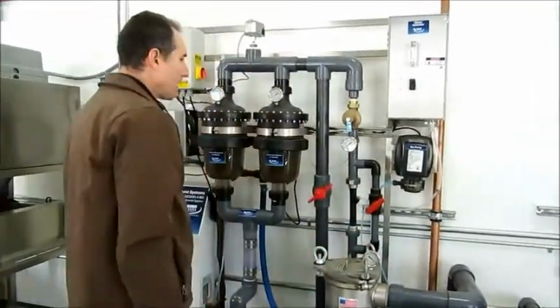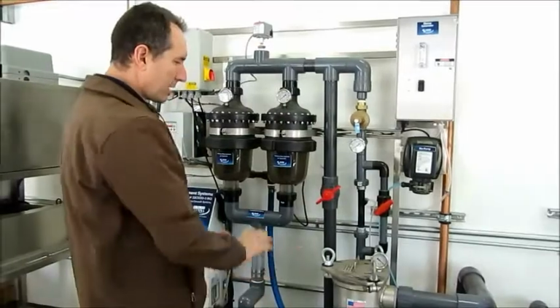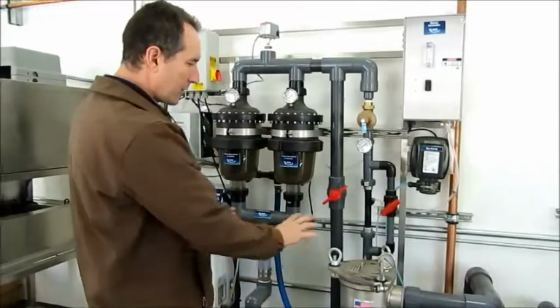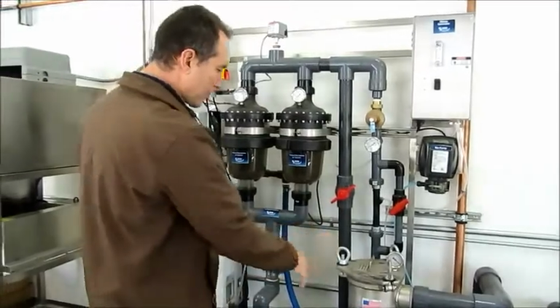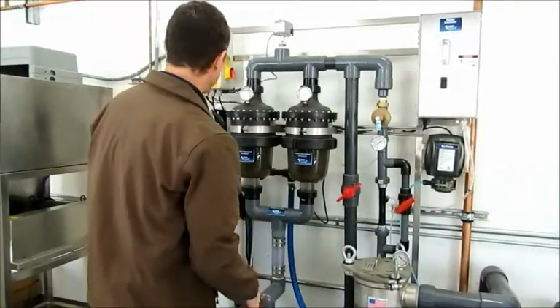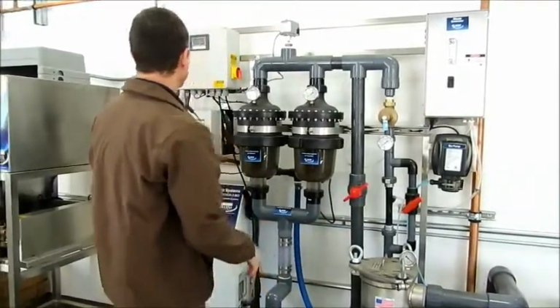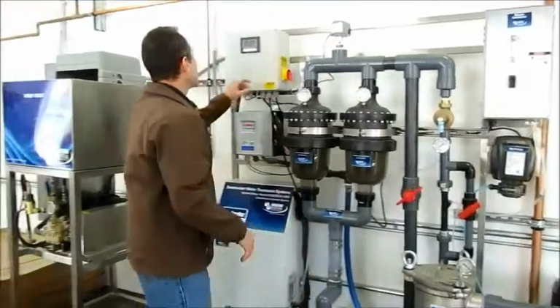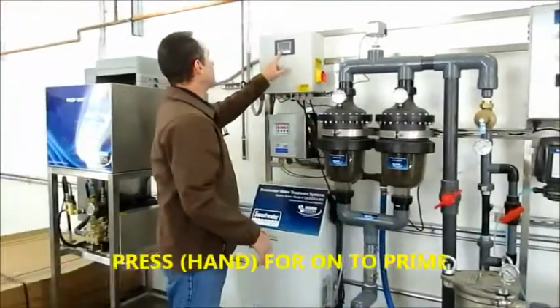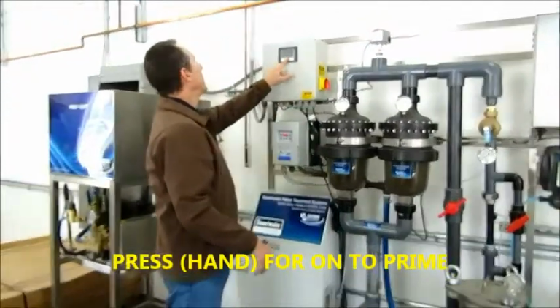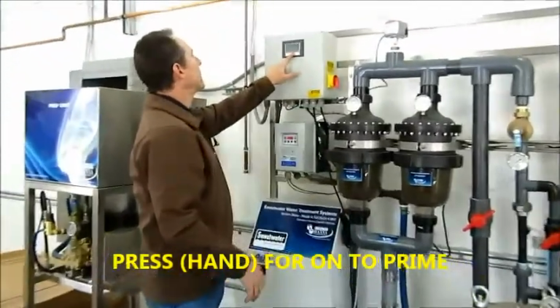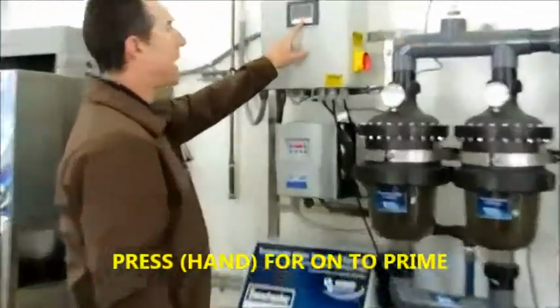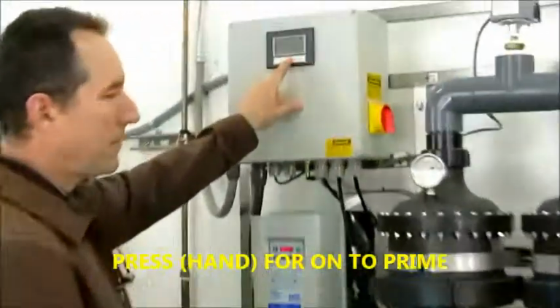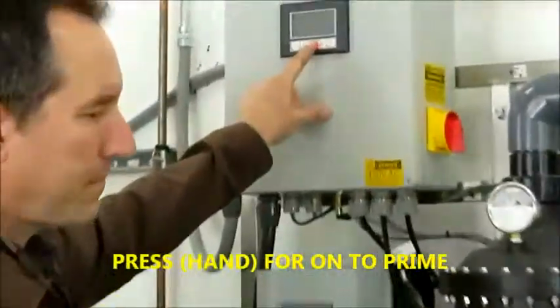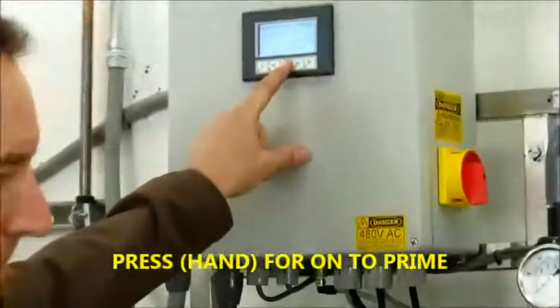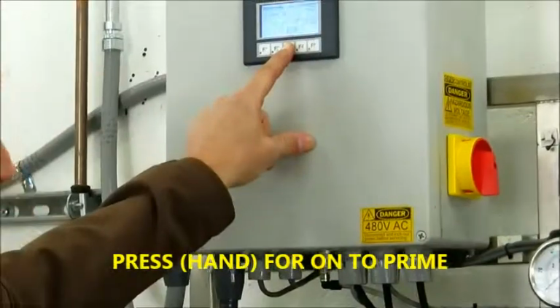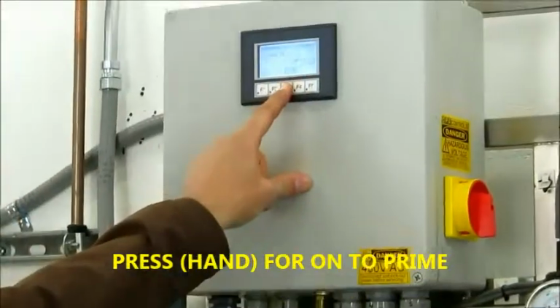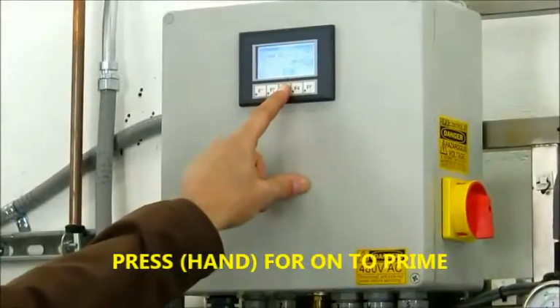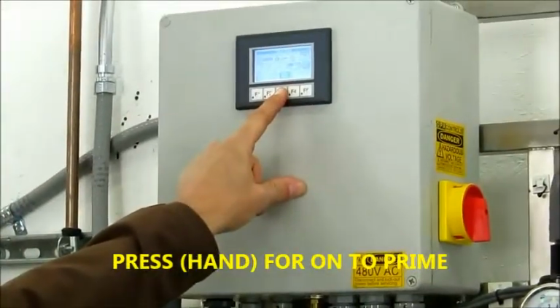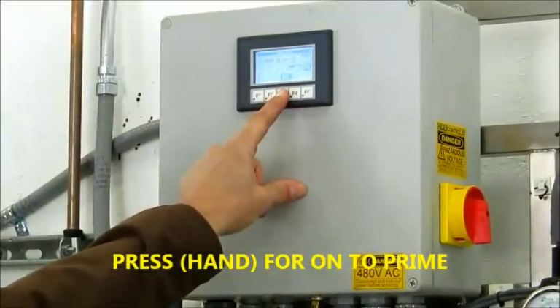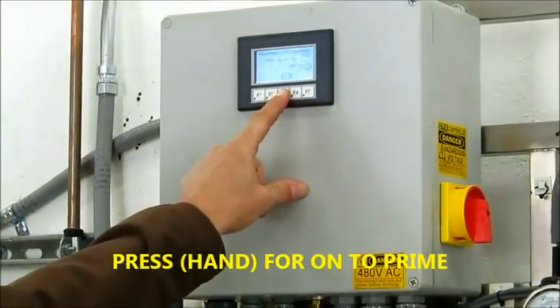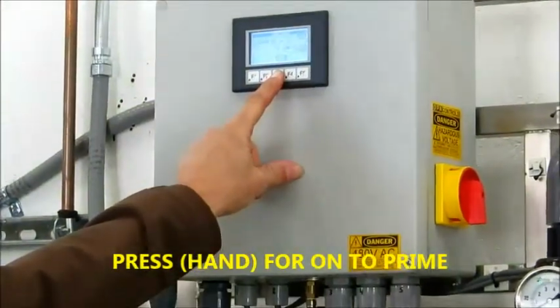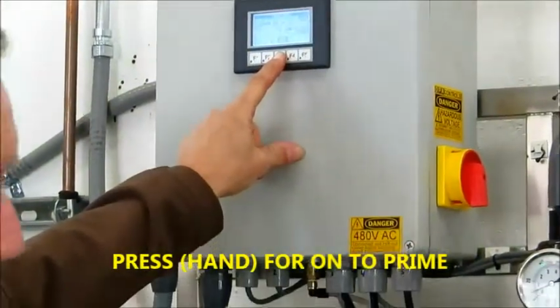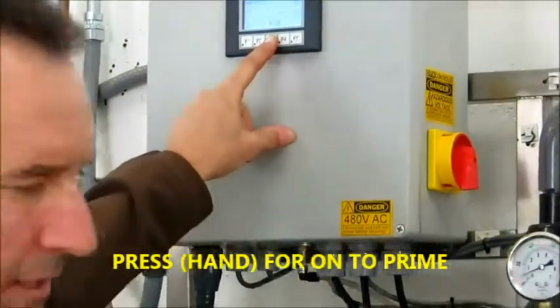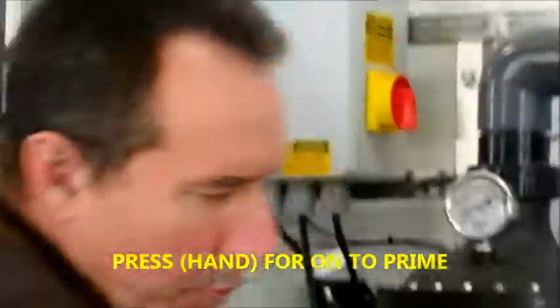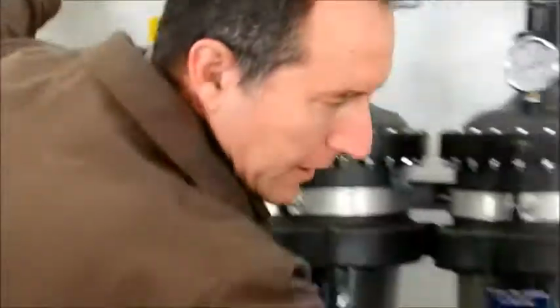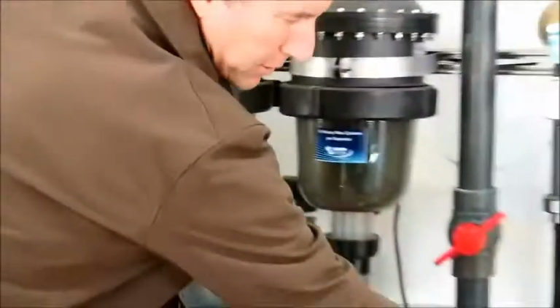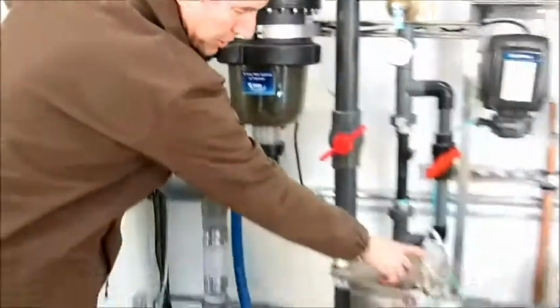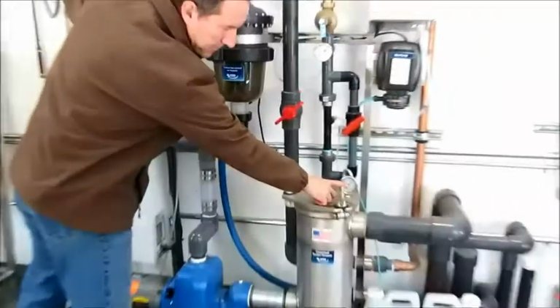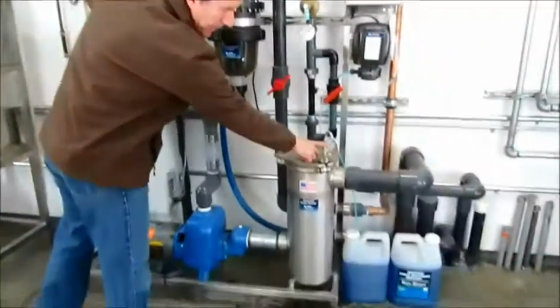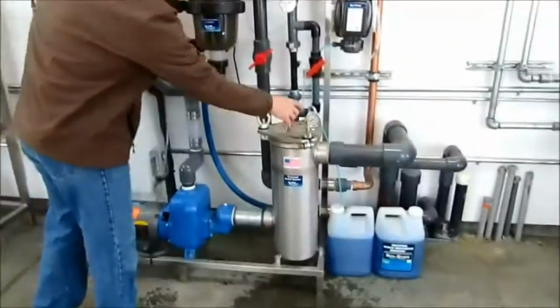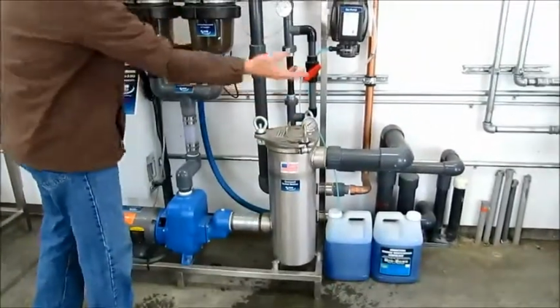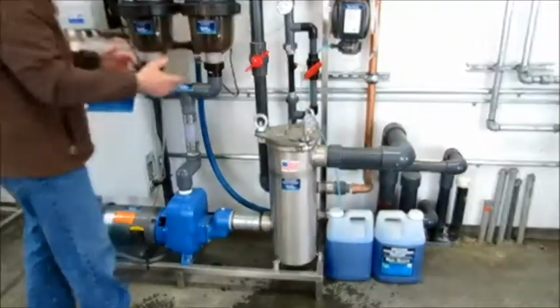These are only hand tight. Don't let anybody sit here with a screwdriver and crank it down. Alright, so that's all you do — make sure those are tight. Go back to the pump. Go to the hand. See how it's pulling a nice hard suction?